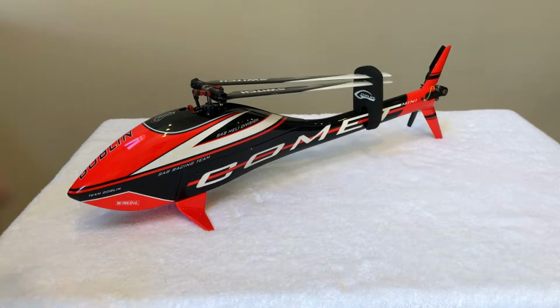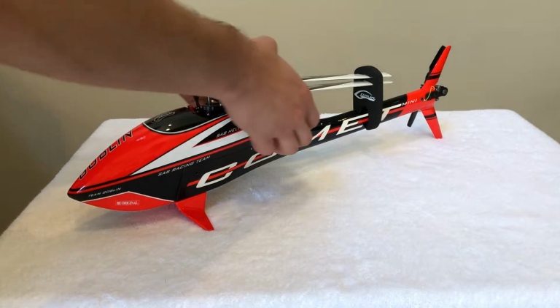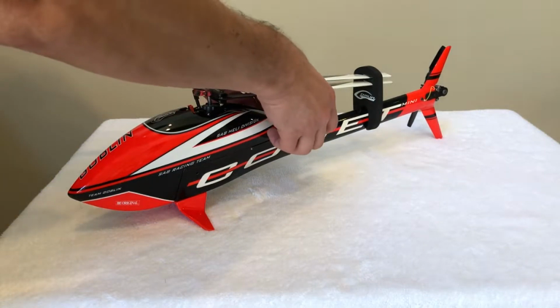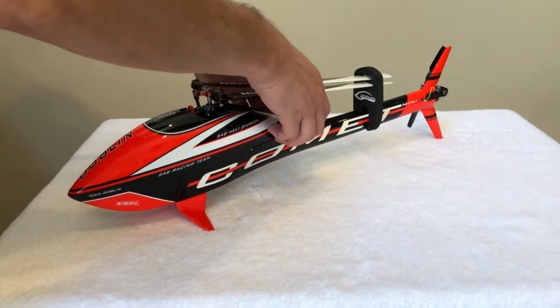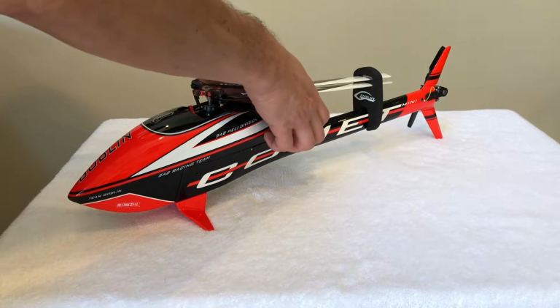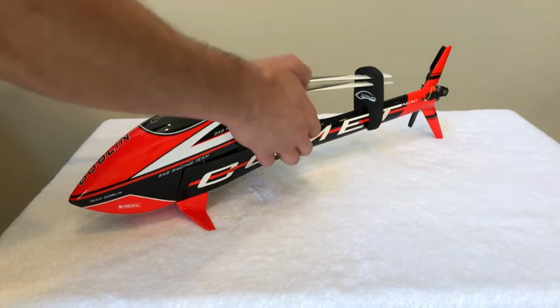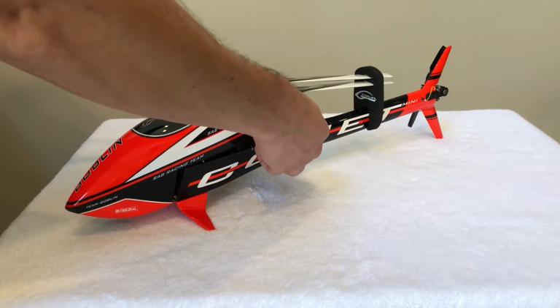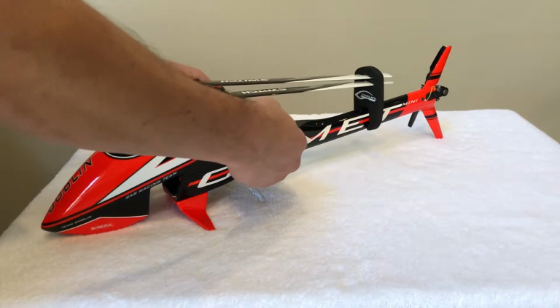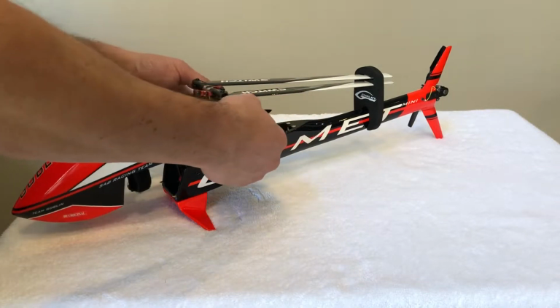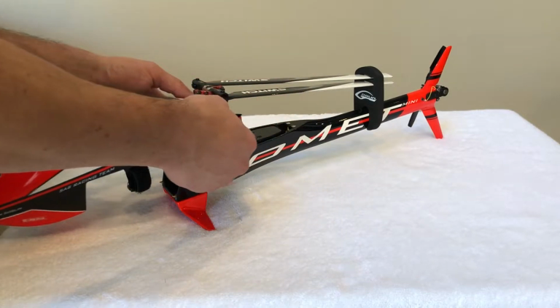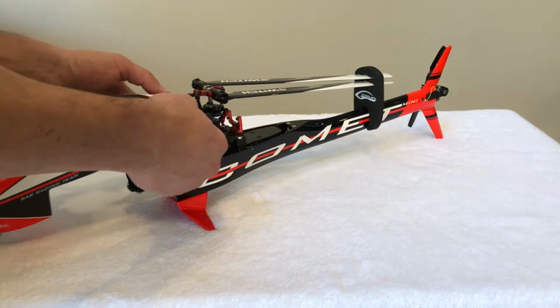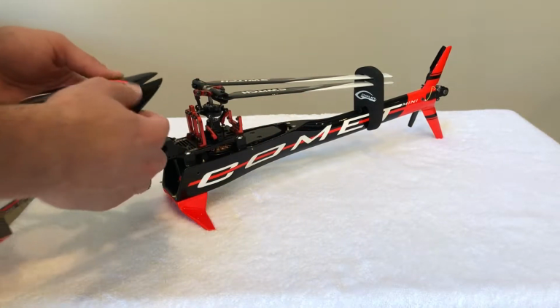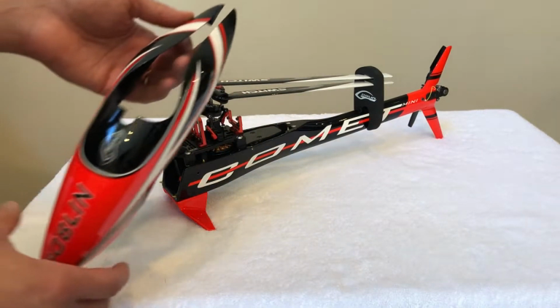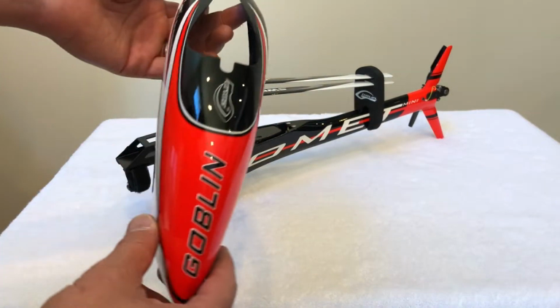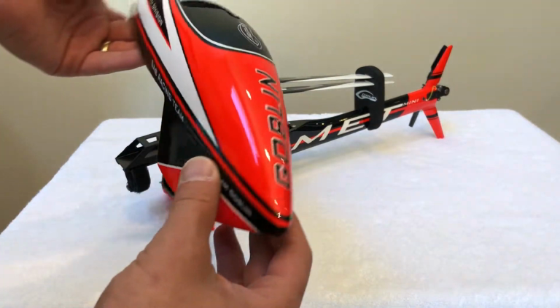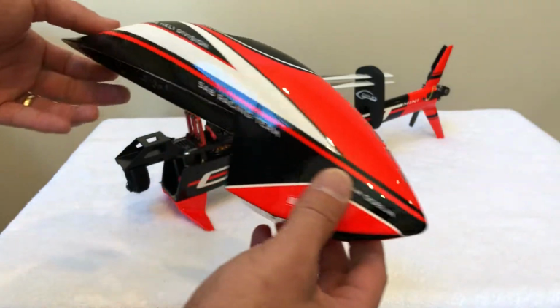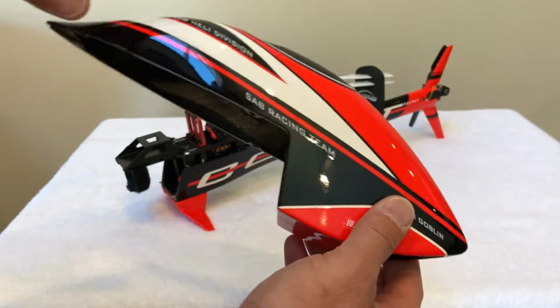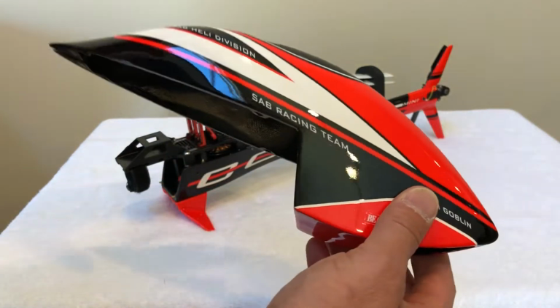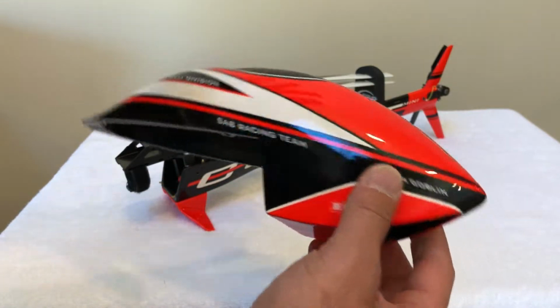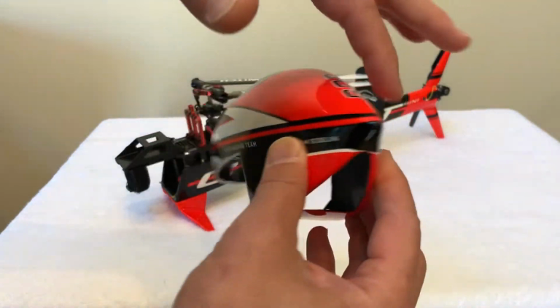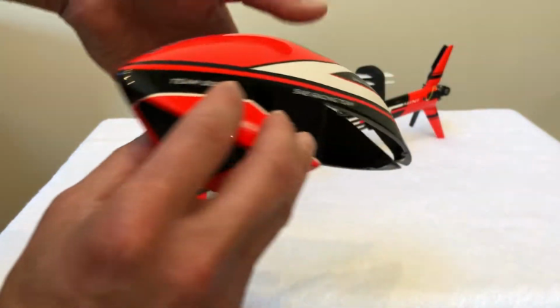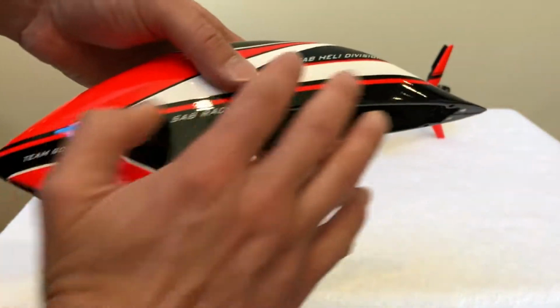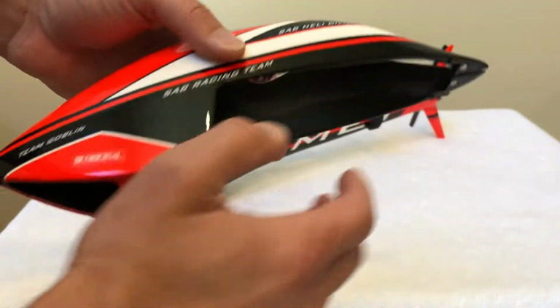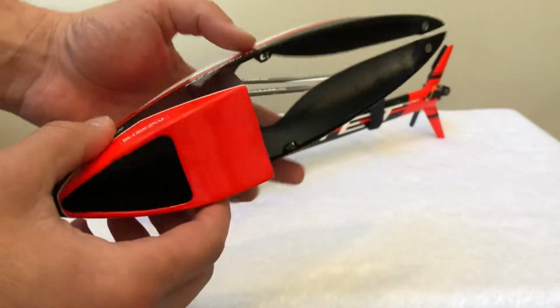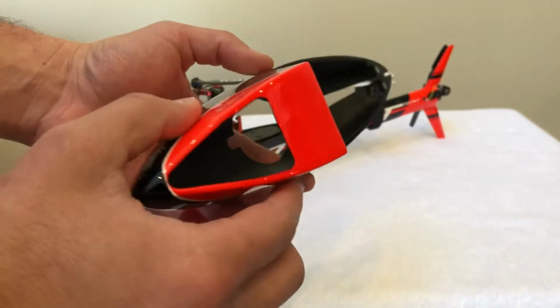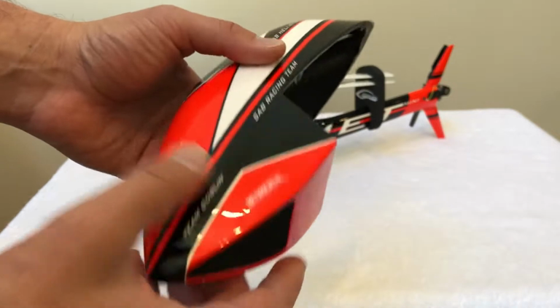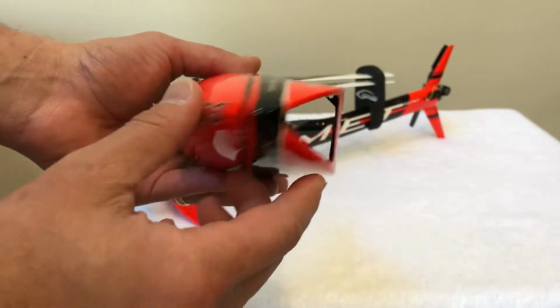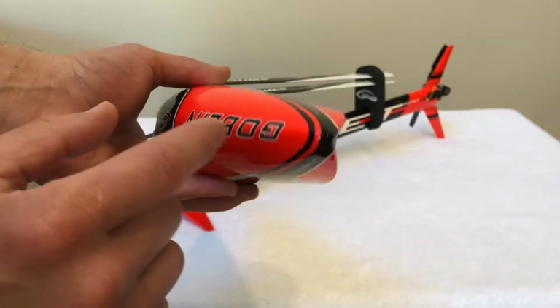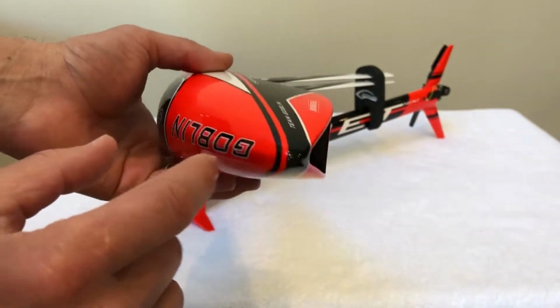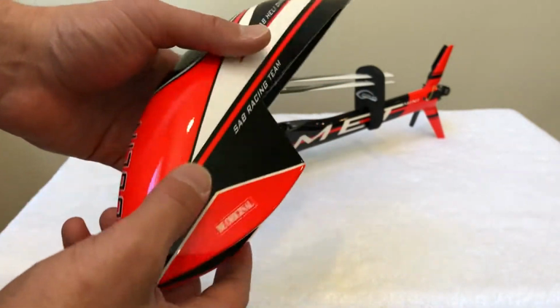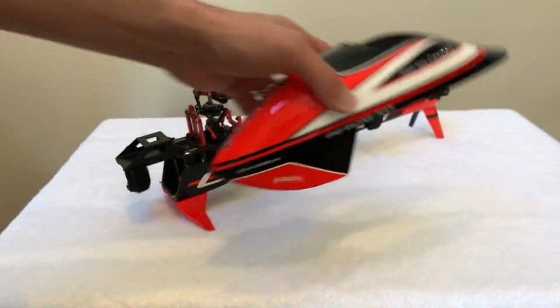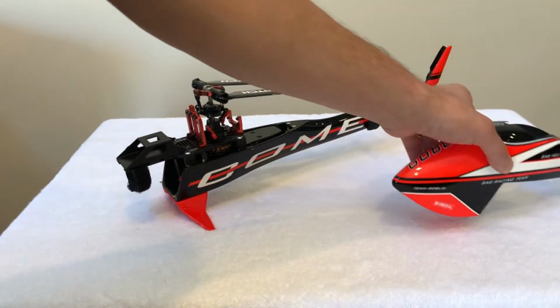Let me take out the canopy. The canopy again has about four flights on it, but it has honestly not a single scratch or blemish on it. It looks and feels brand new.